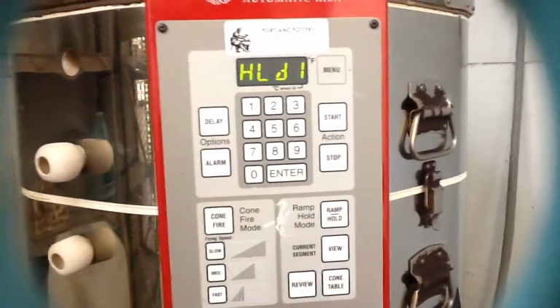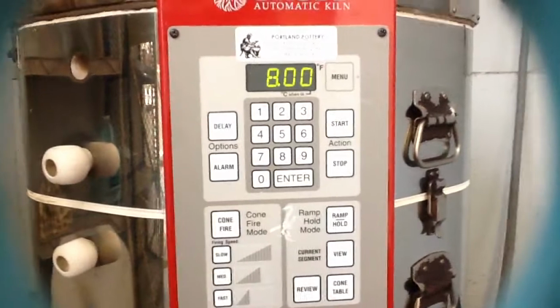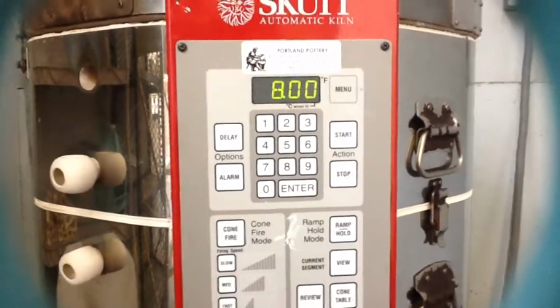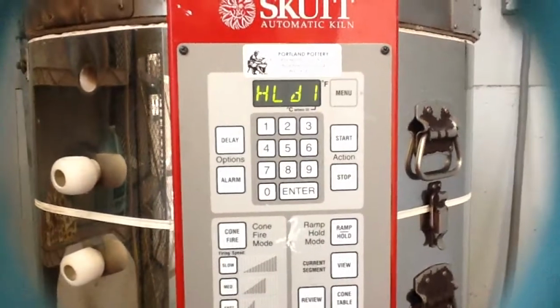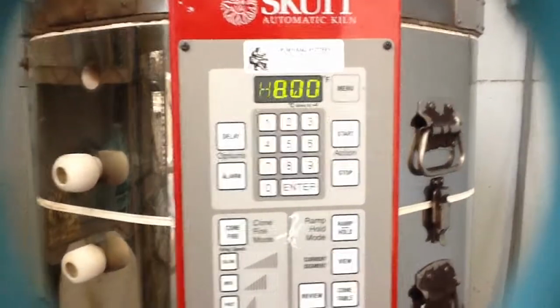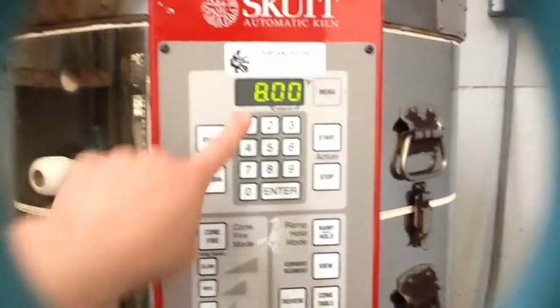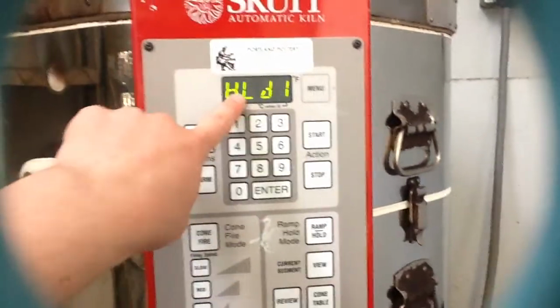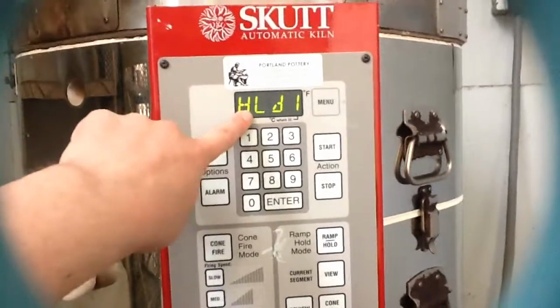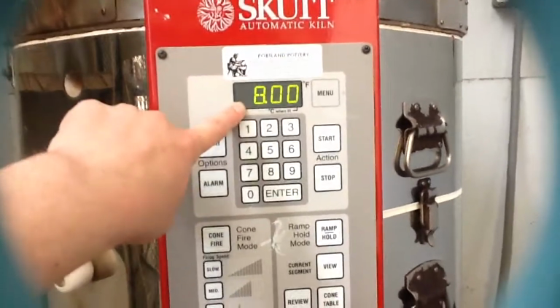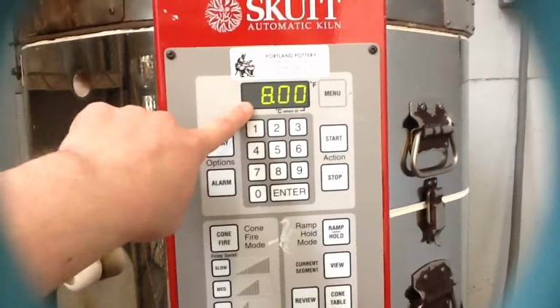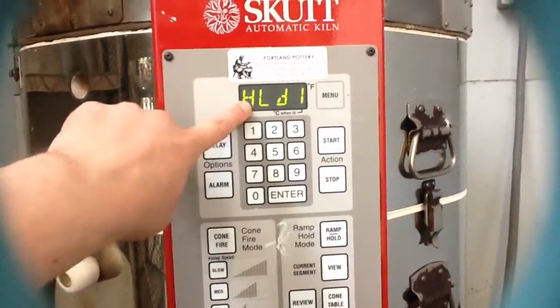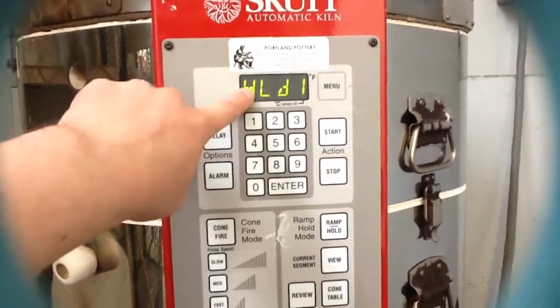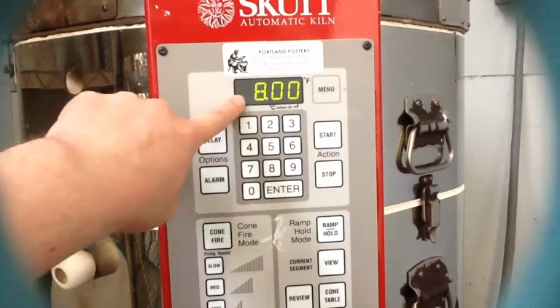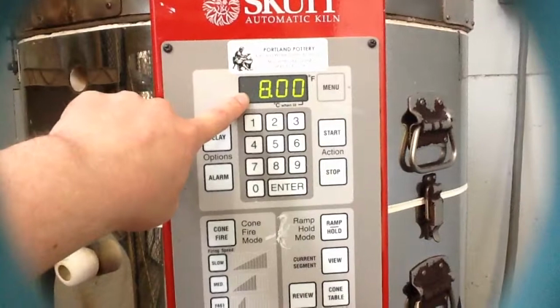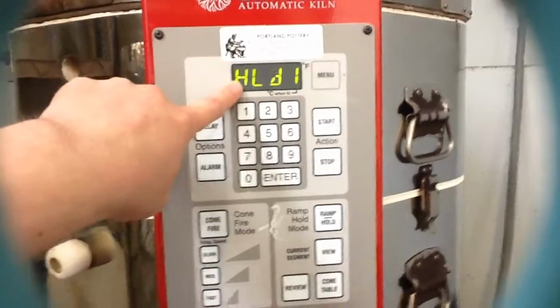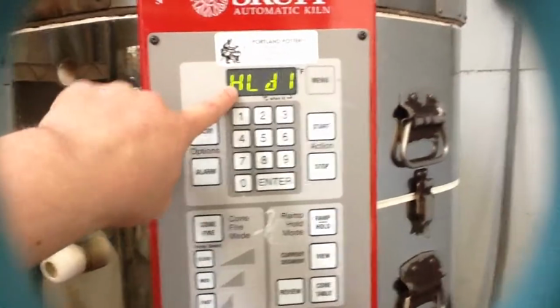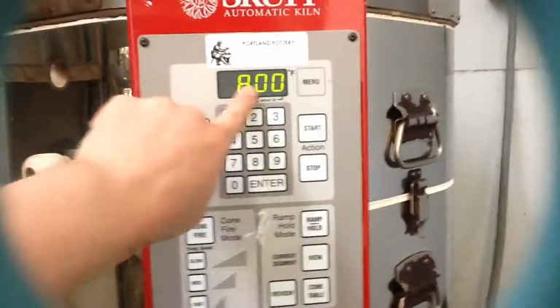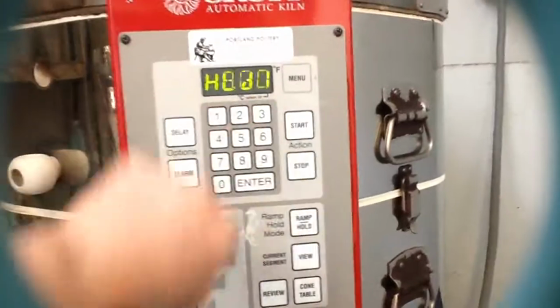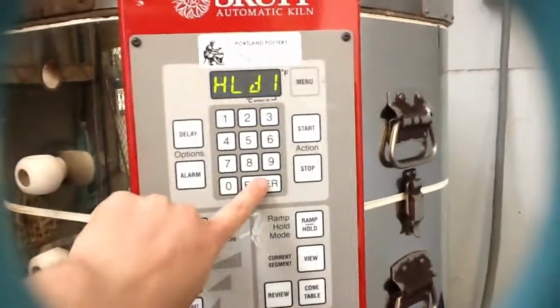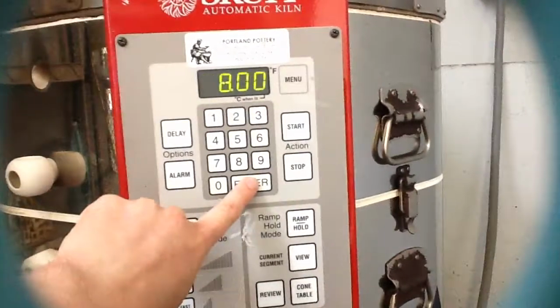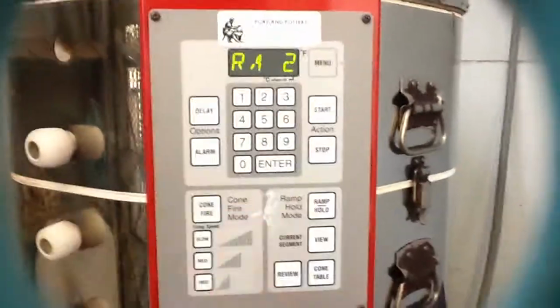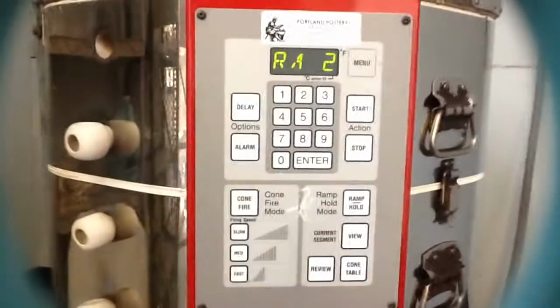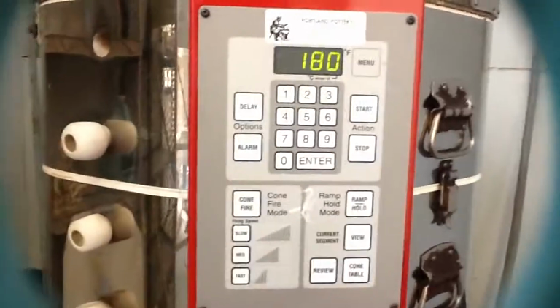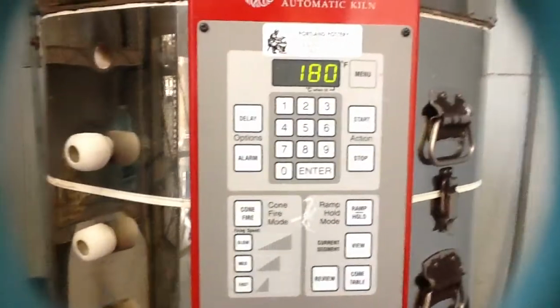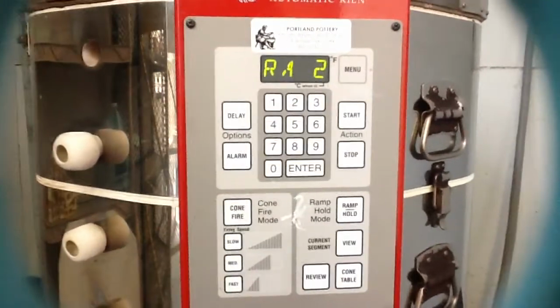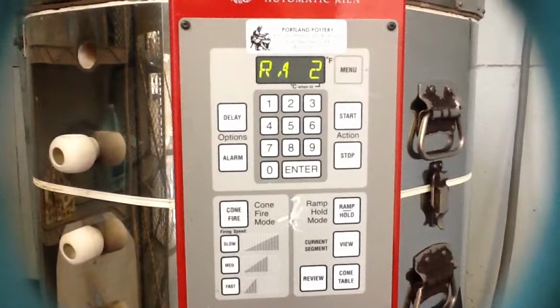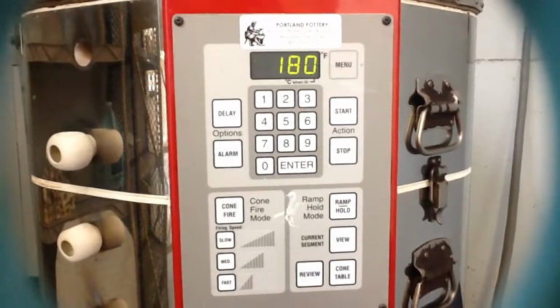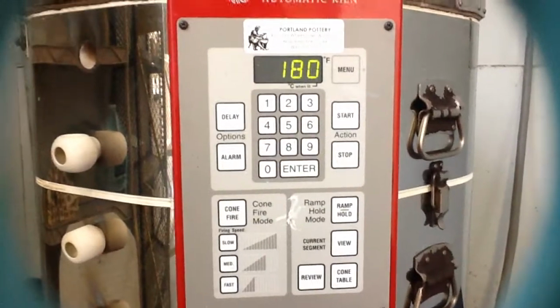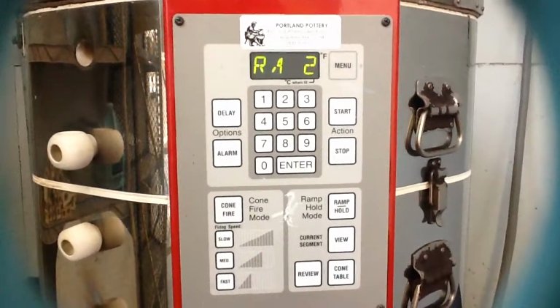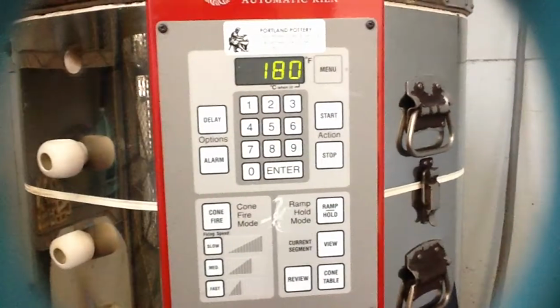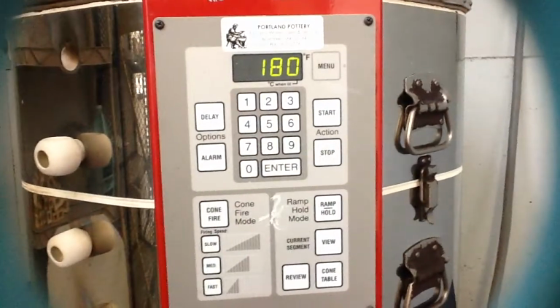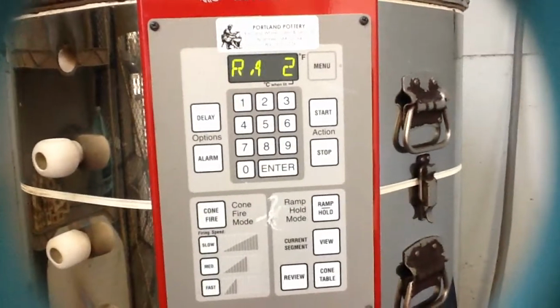For hold one — how many hours do we want to hold that 180-degree temperature once it gets there? I'm going to say let's hold it for eight hours. Now it's asking for ramp two: from 180 degrees, how many degrees per hour do we want it to climb up to the full bisque temperature?